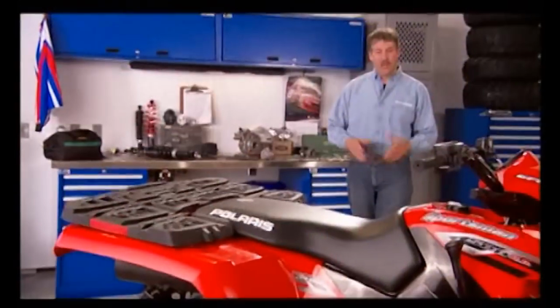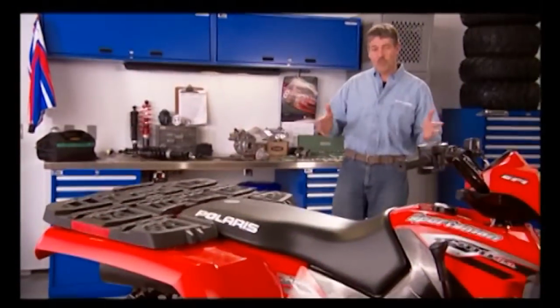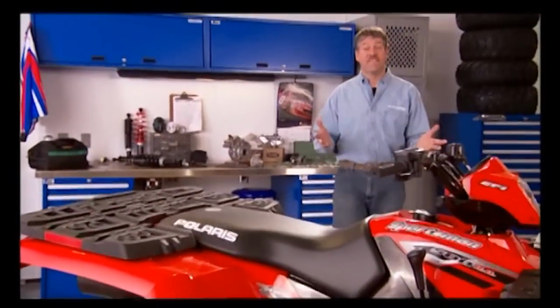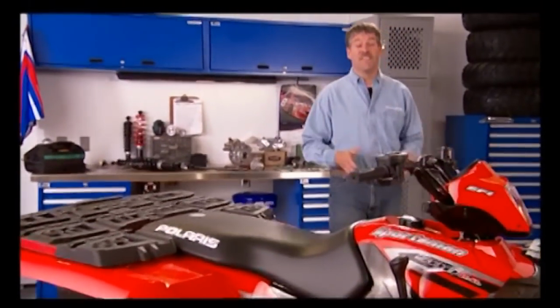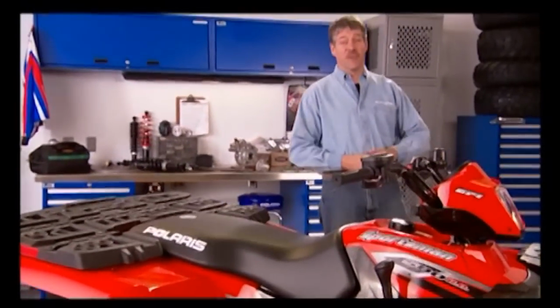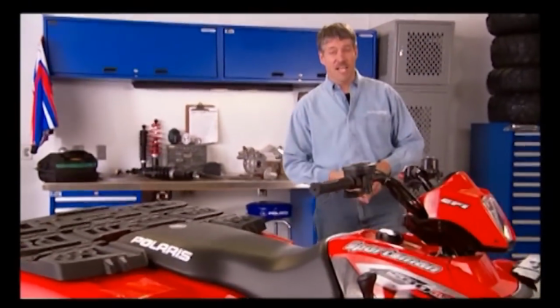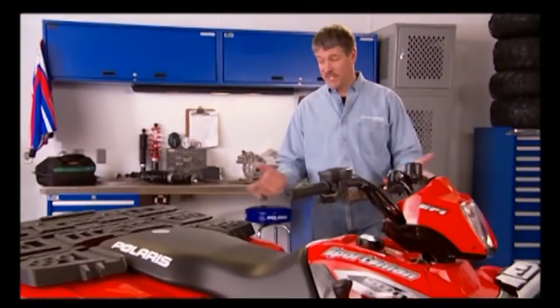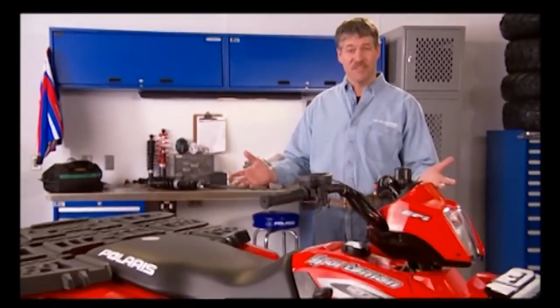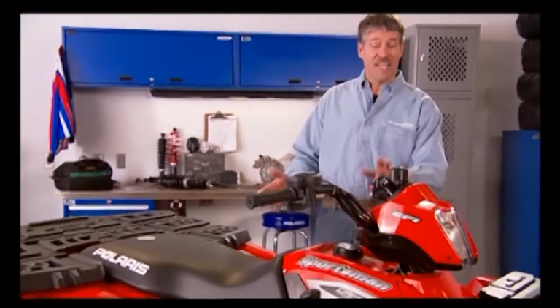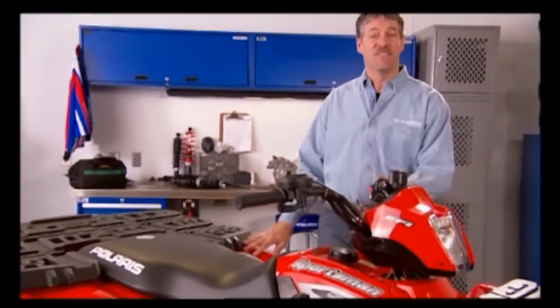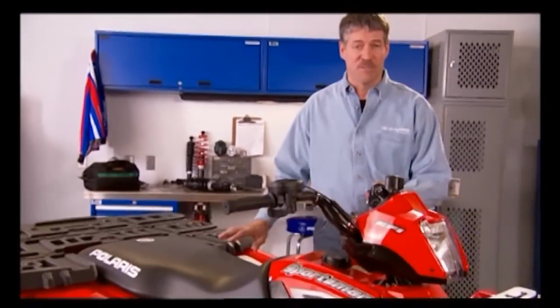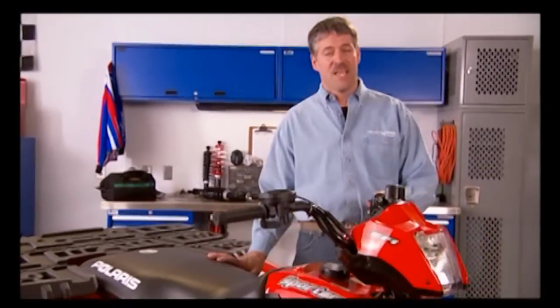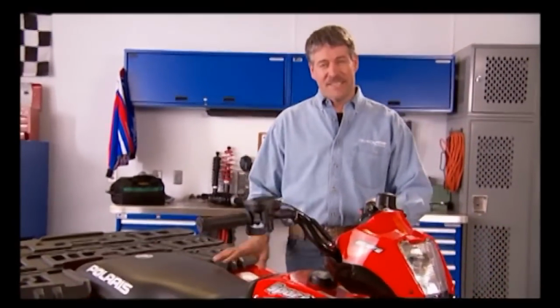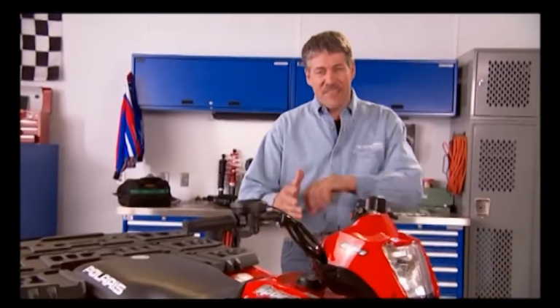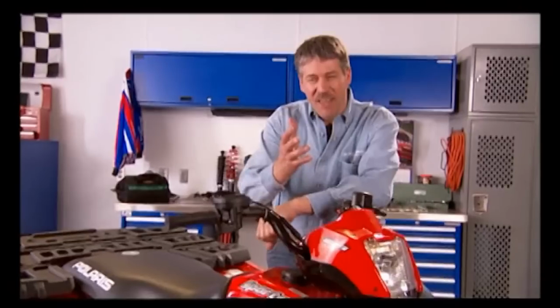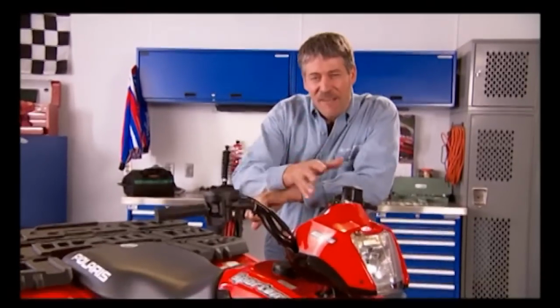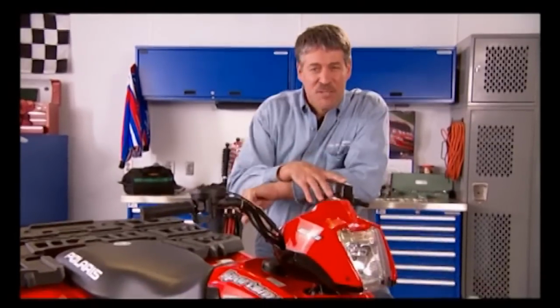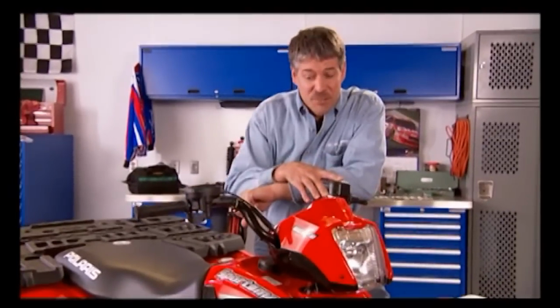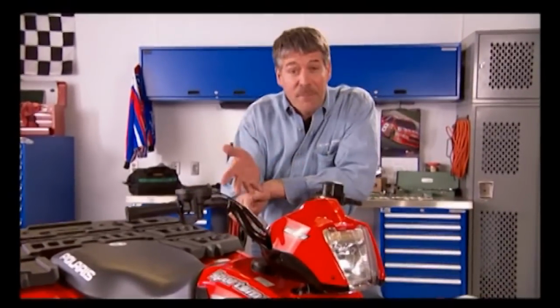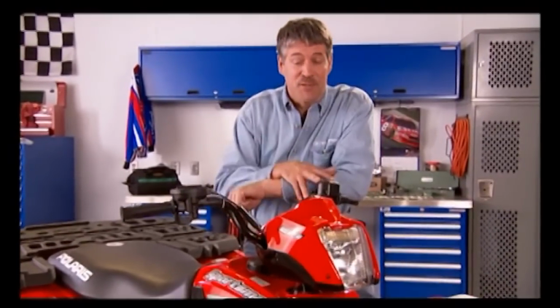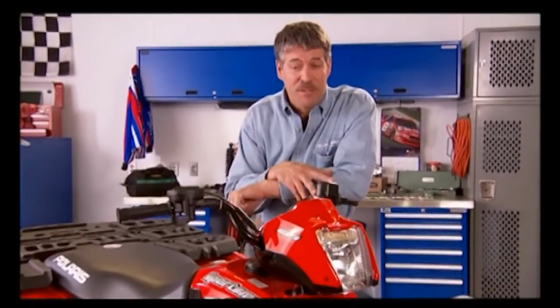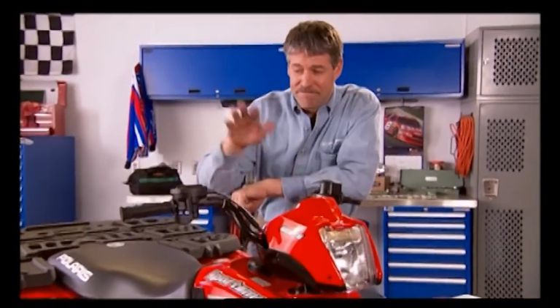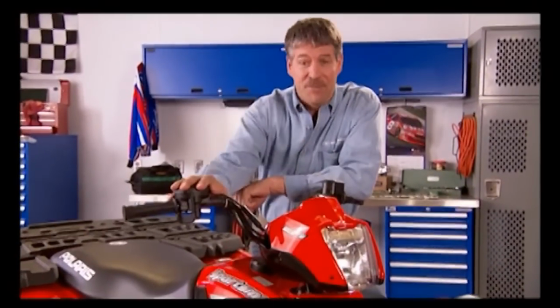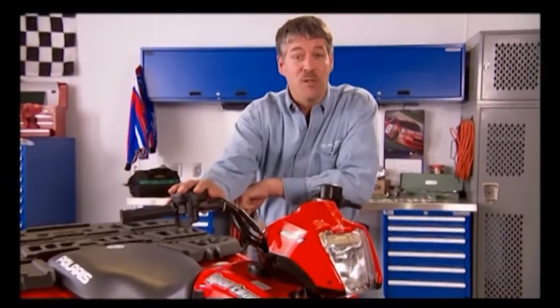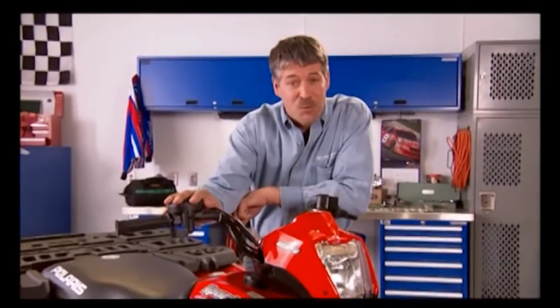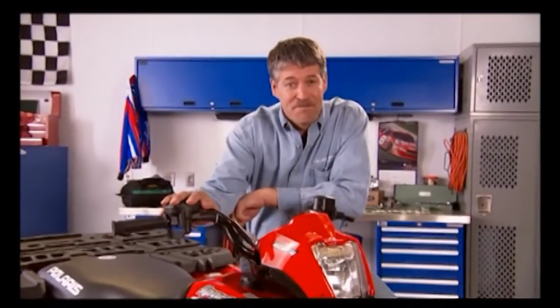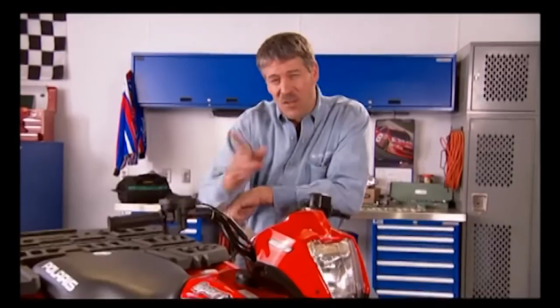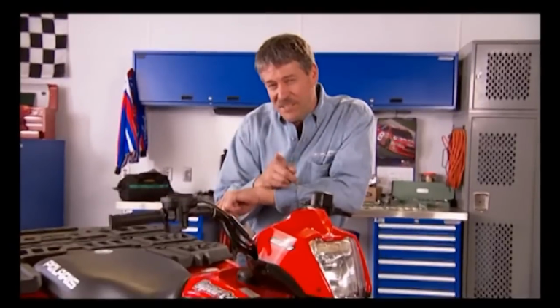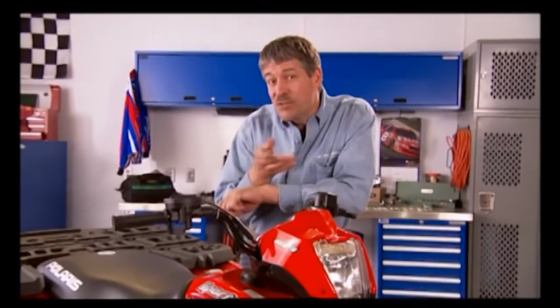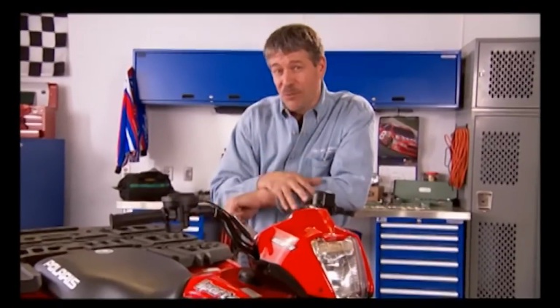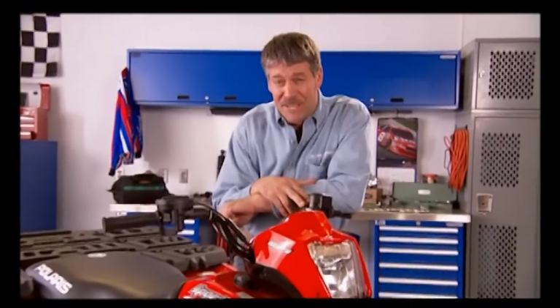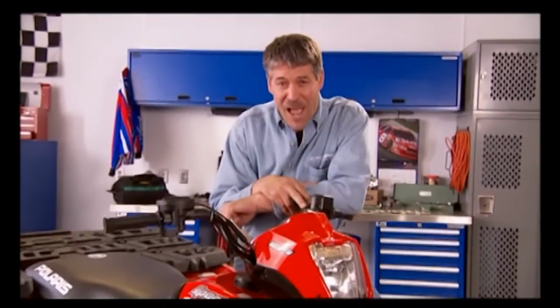Polaris really defined the 500 class with the introduction of the innovative Sportsman. Today there are a lot of 500 machines trying to imitate the Sportsman, but there's only one Sportsman. So let's see who's truly the leader of the pack.